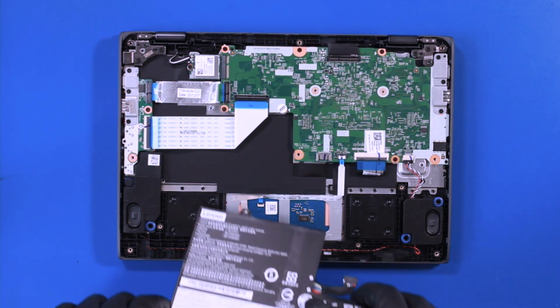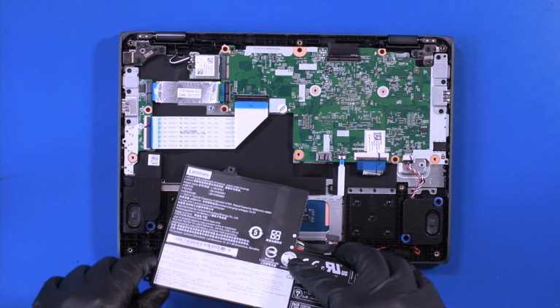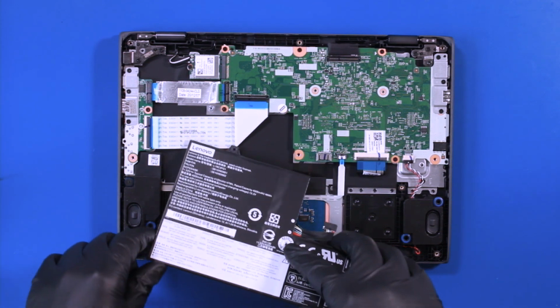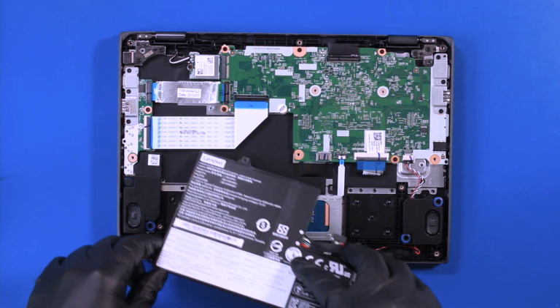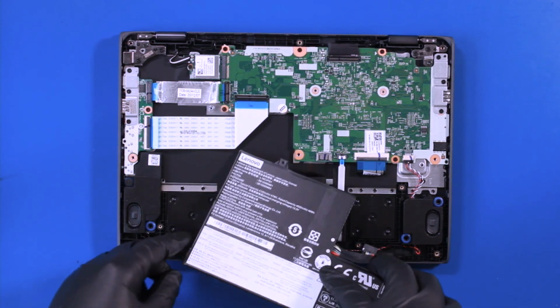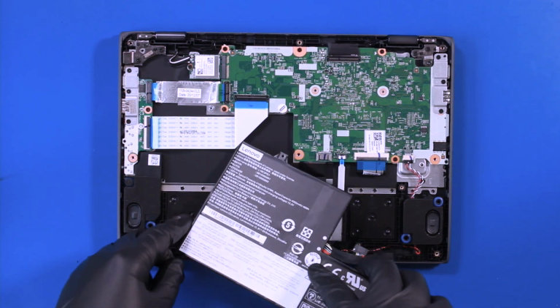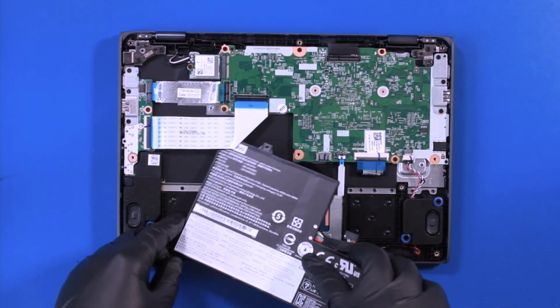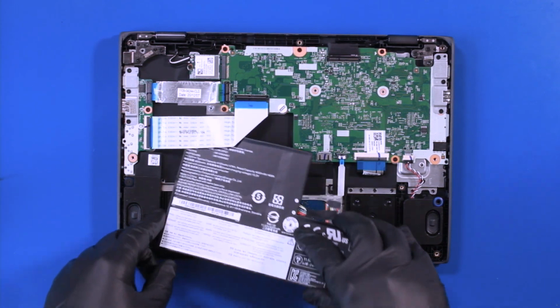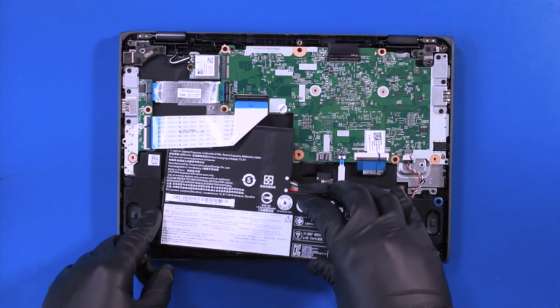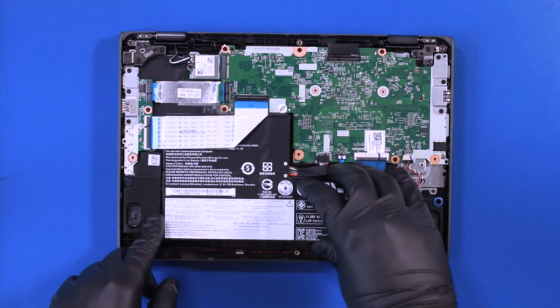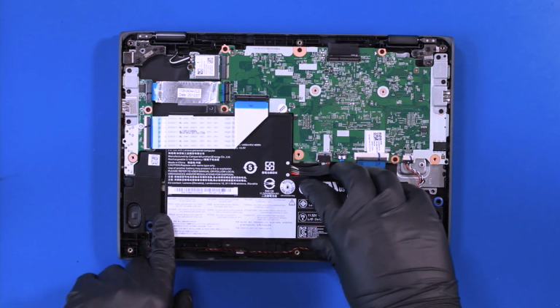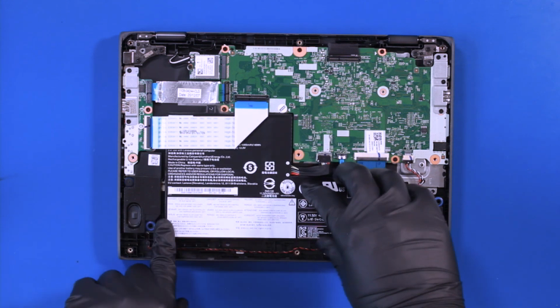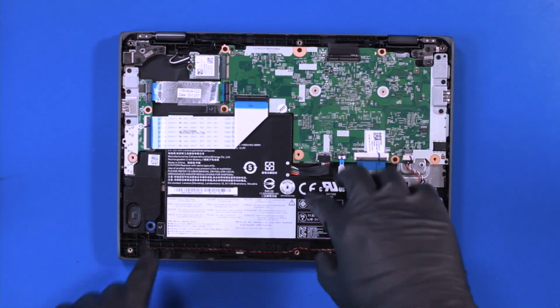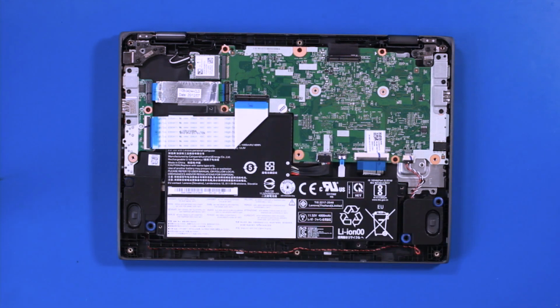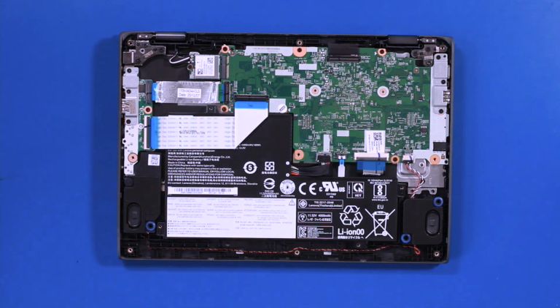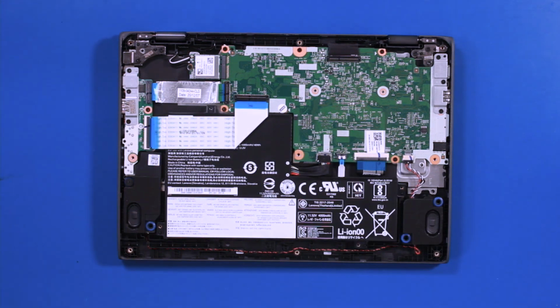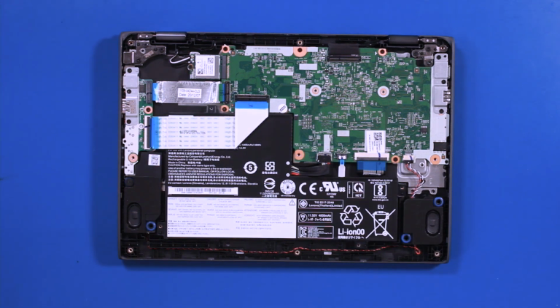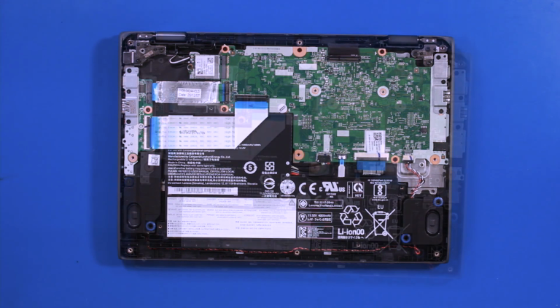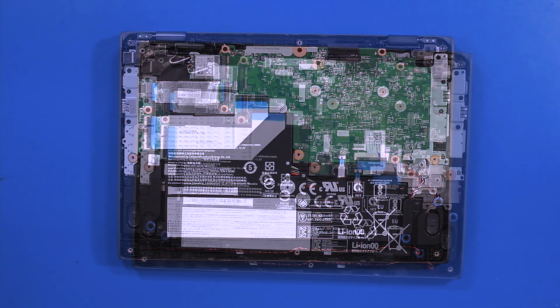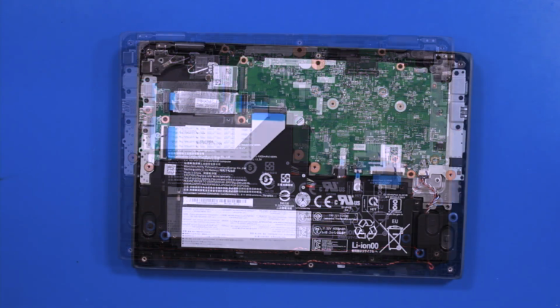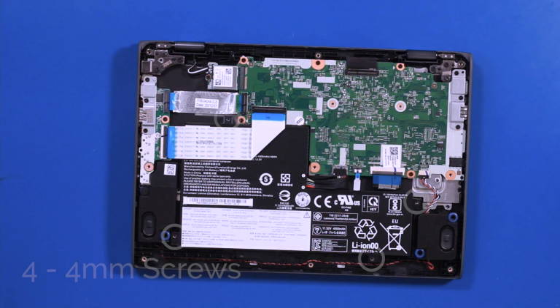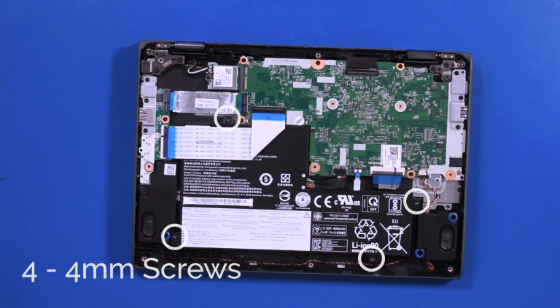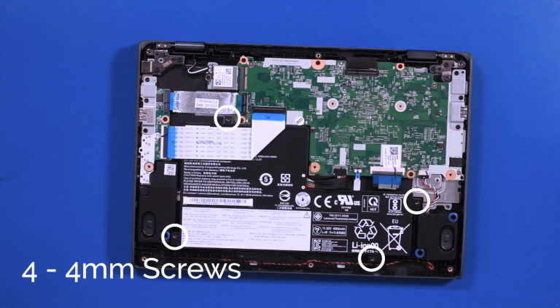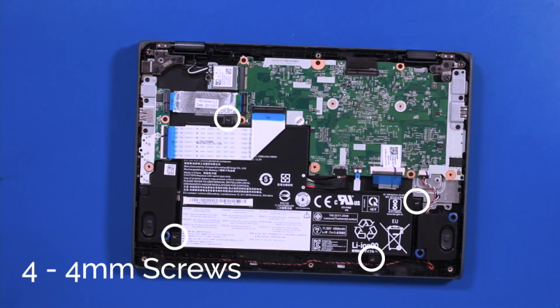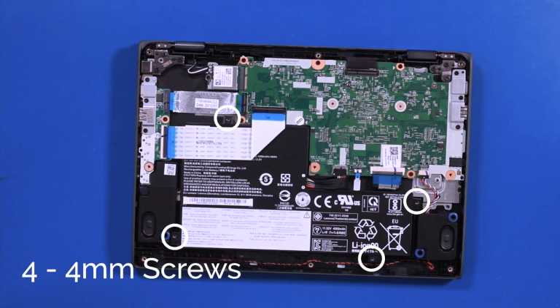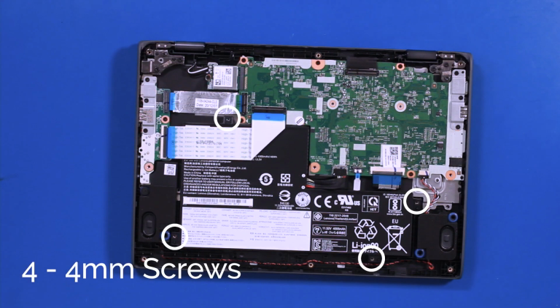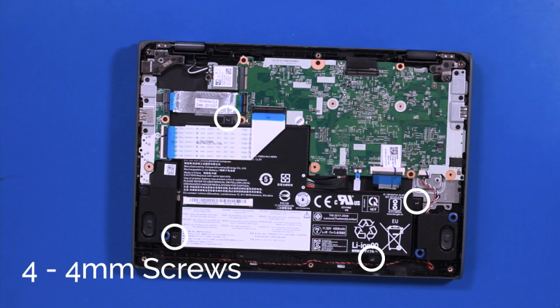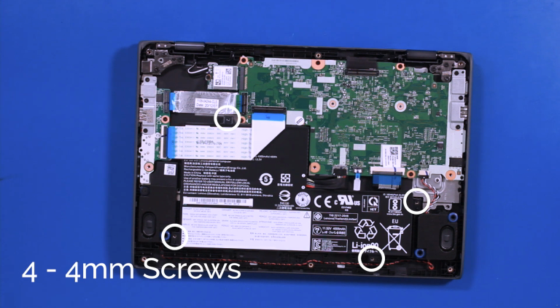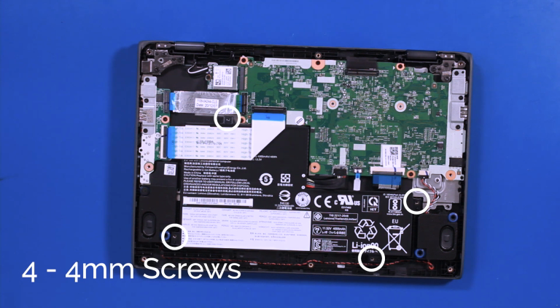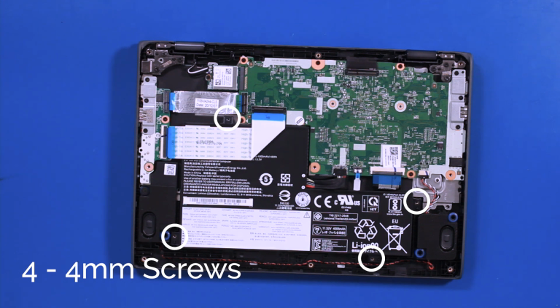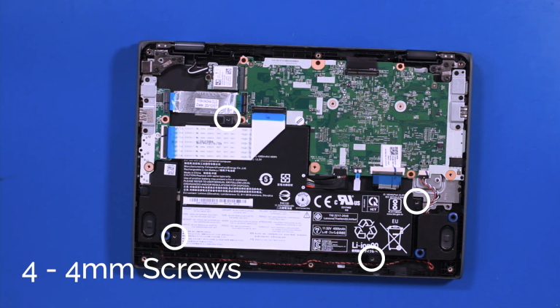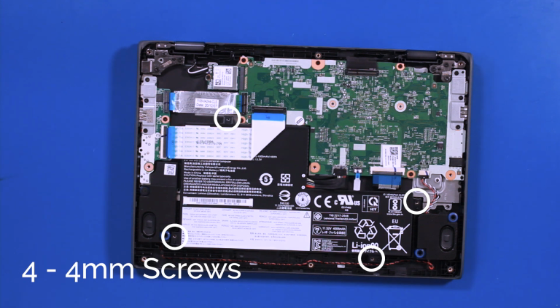Replace the battery and replace the 4 4mm screws.